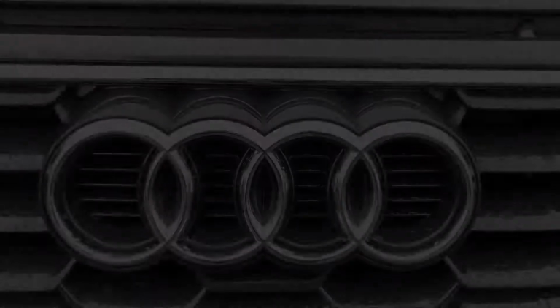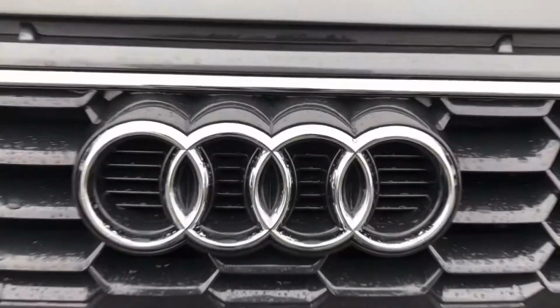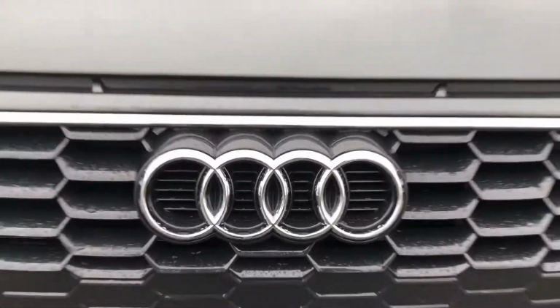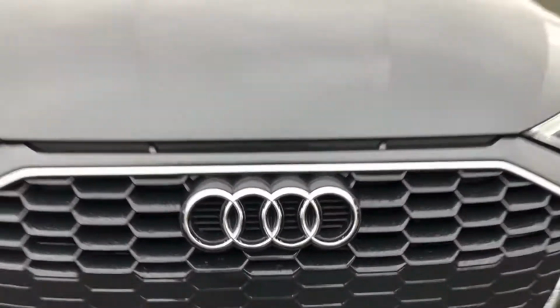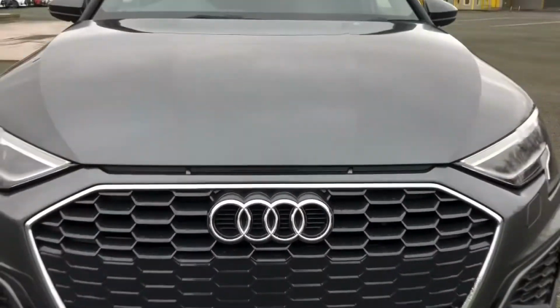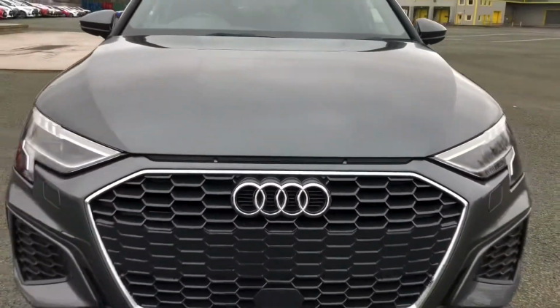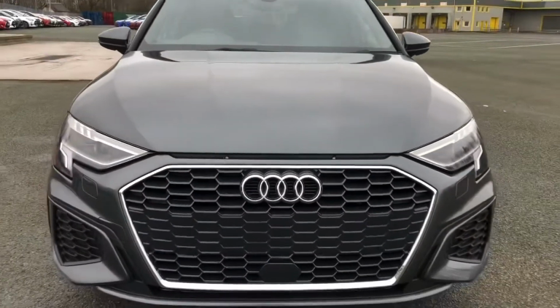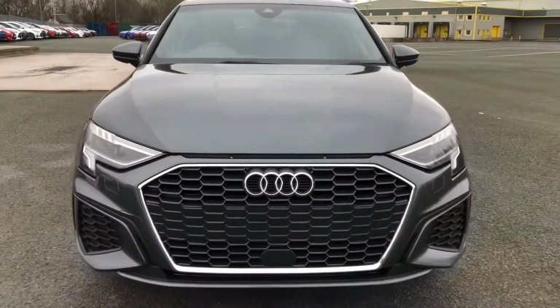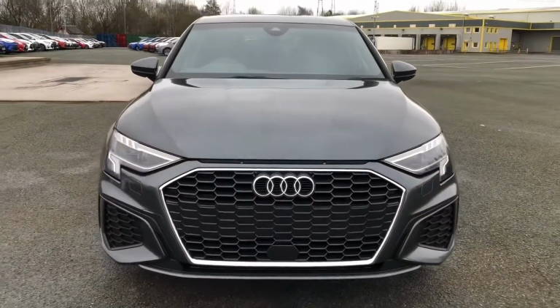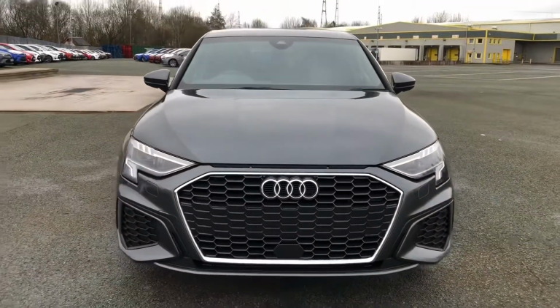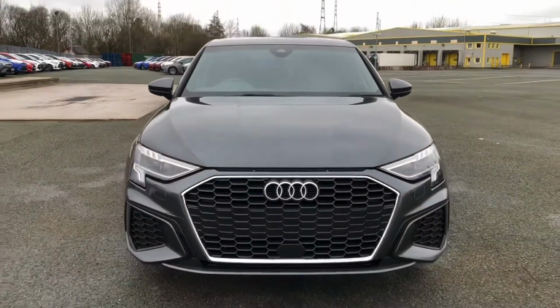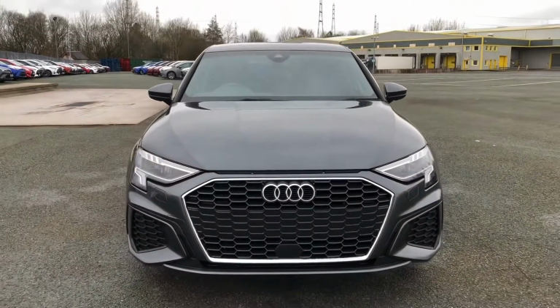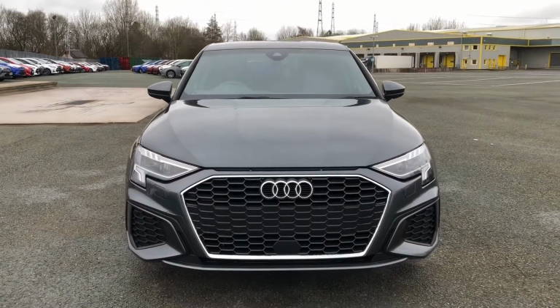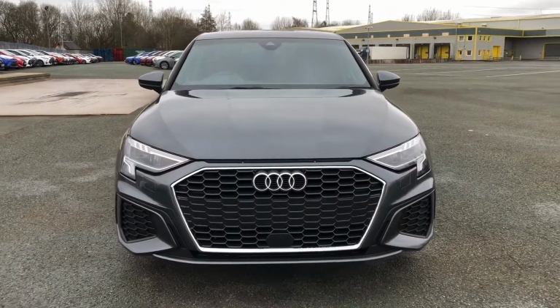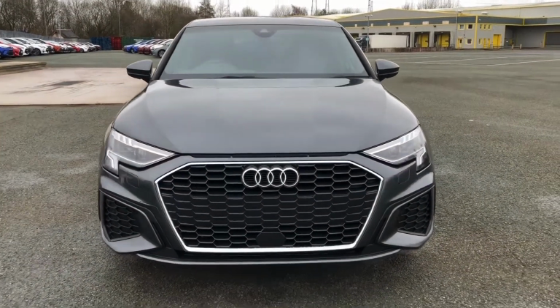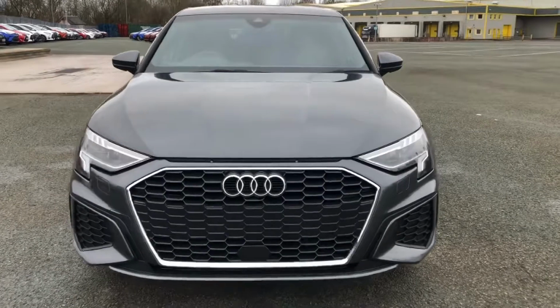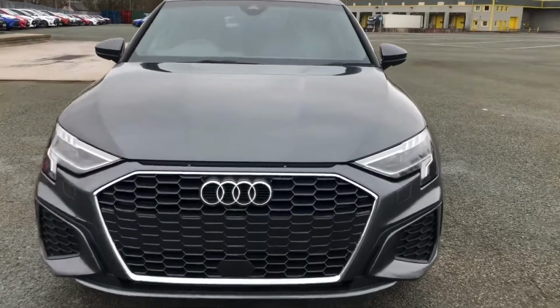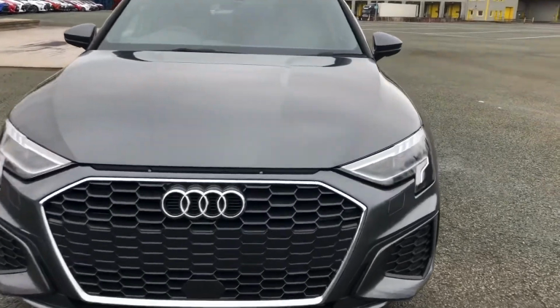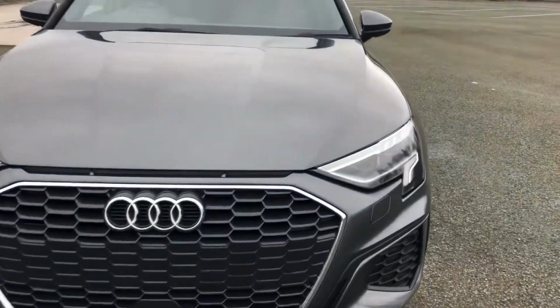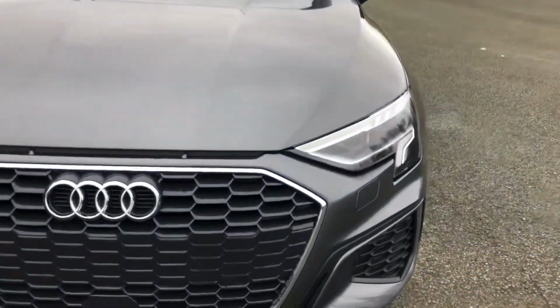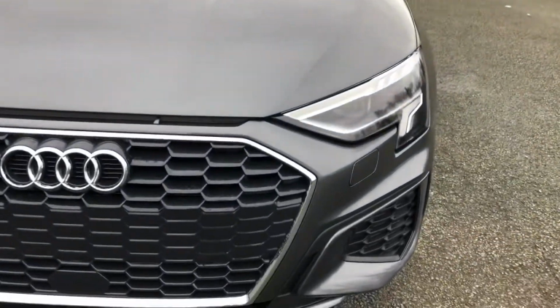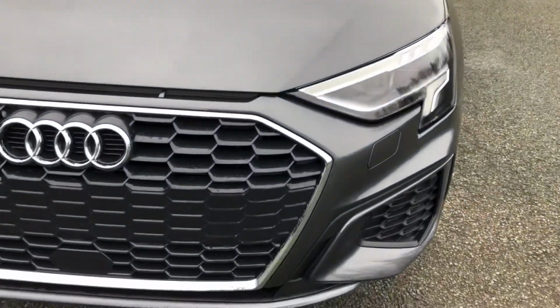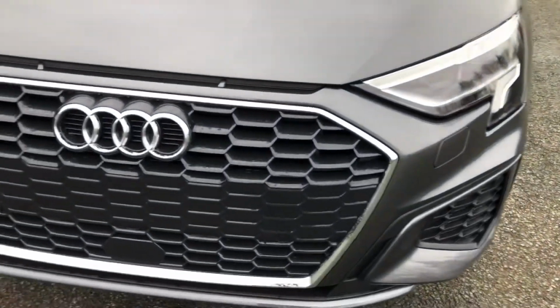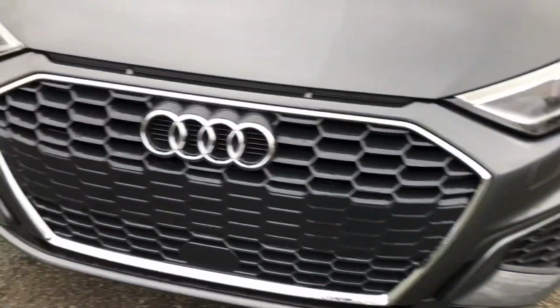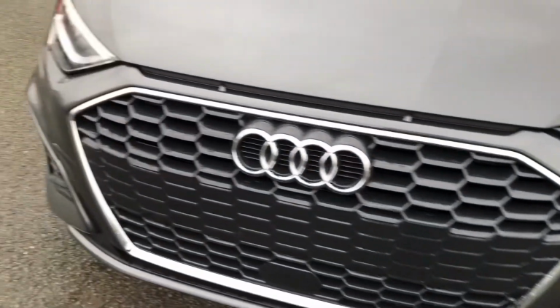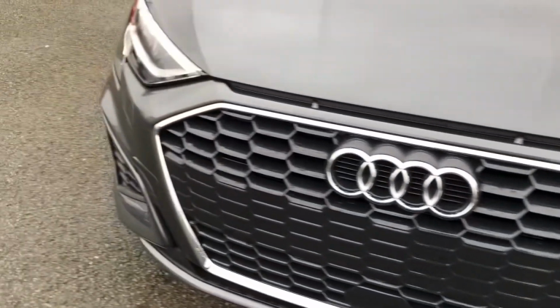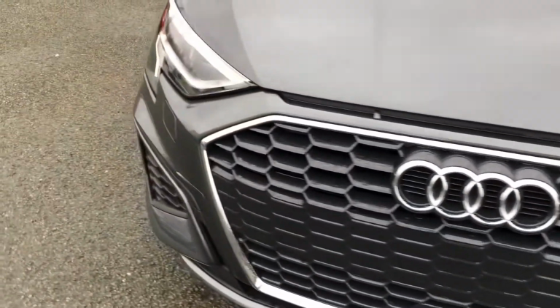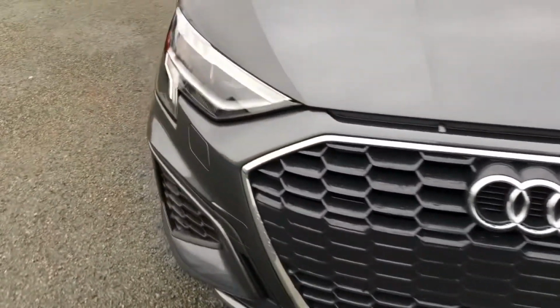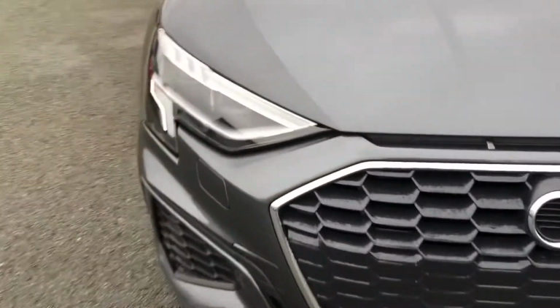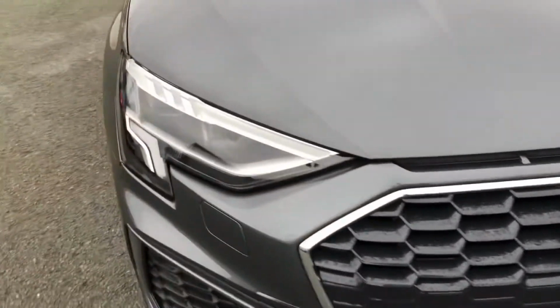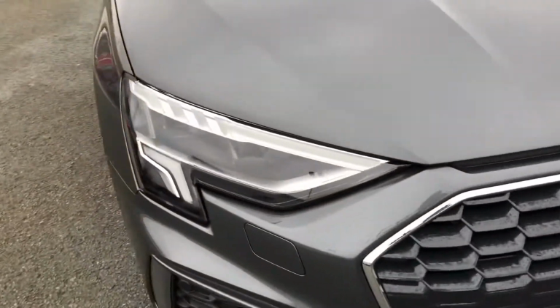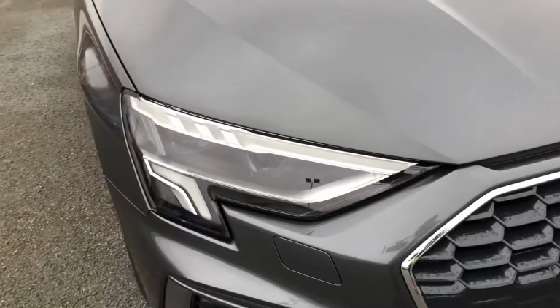Hi, this is Habib from Preston Audi and this is the Audi A3 Saloon in S-Line spec. This particular model has a 35 TFSI engine with 150 PS and the S-Tronic automatic gearbox.